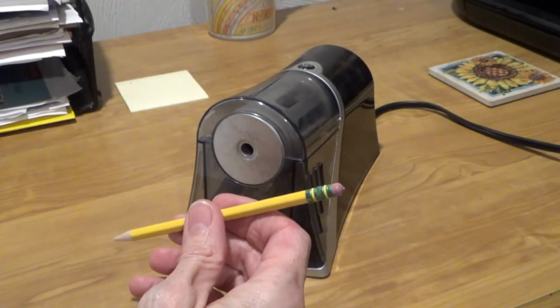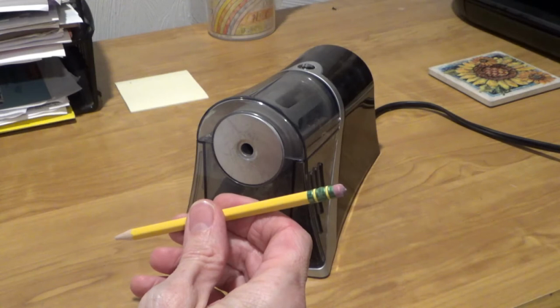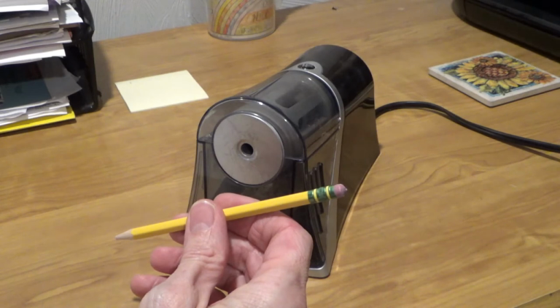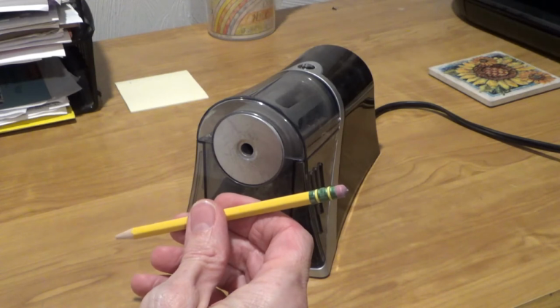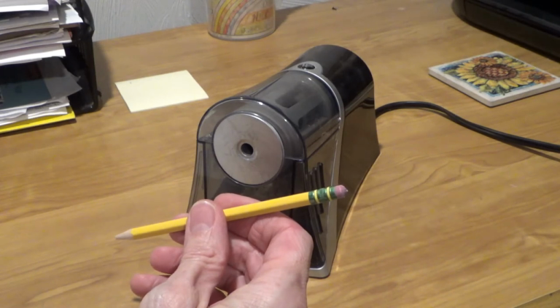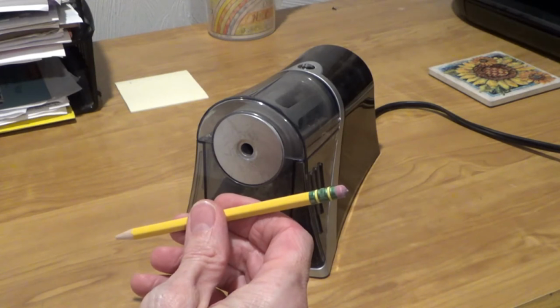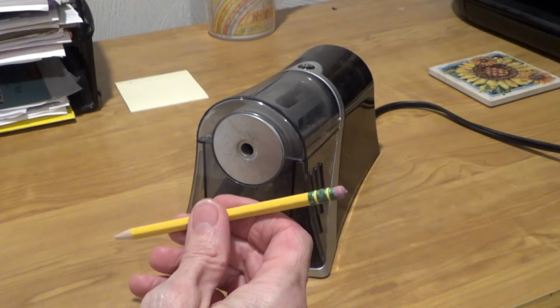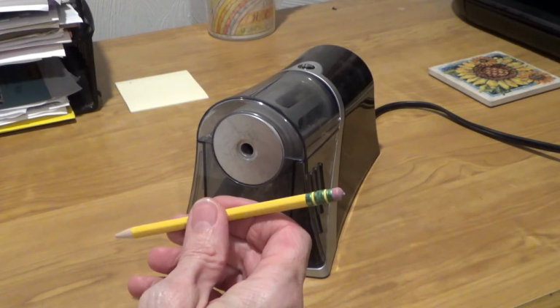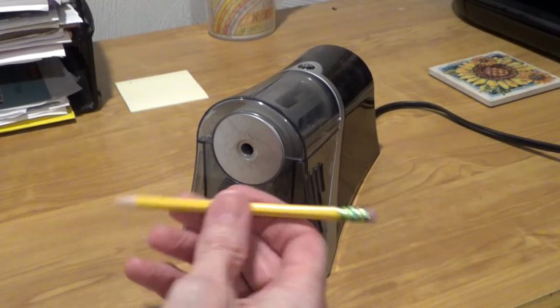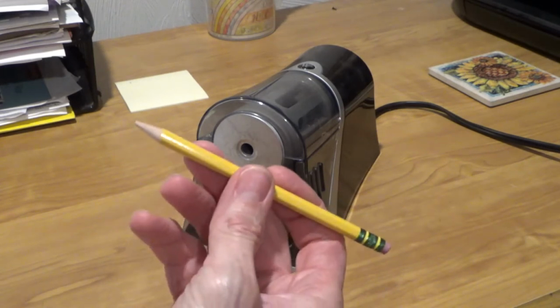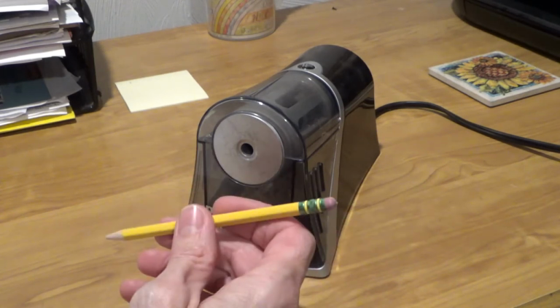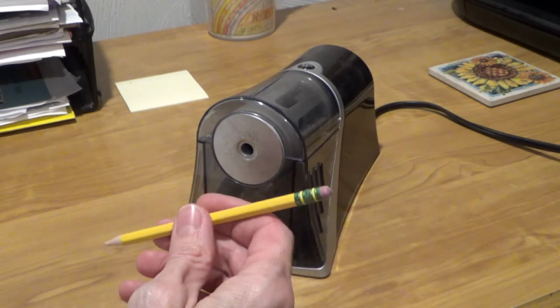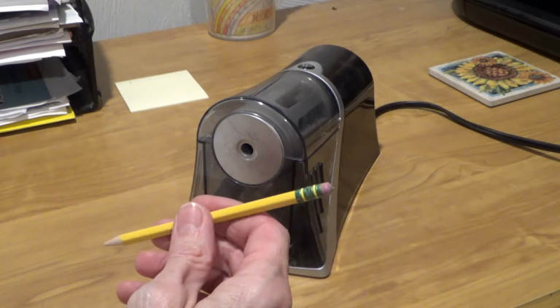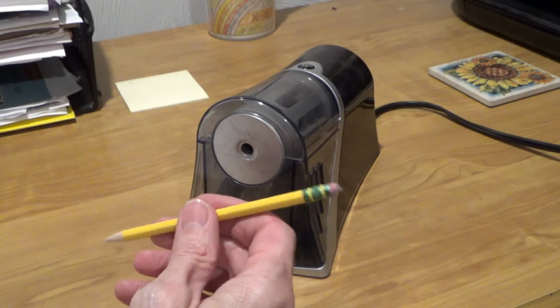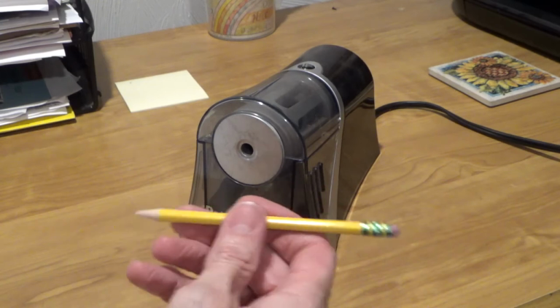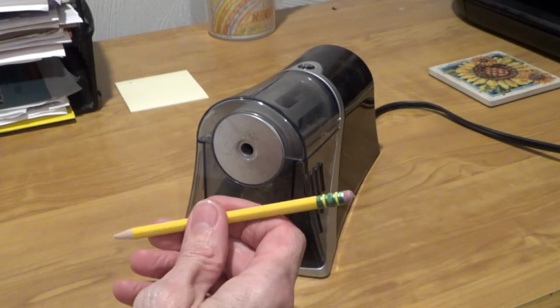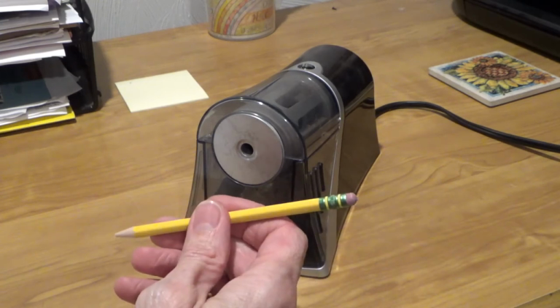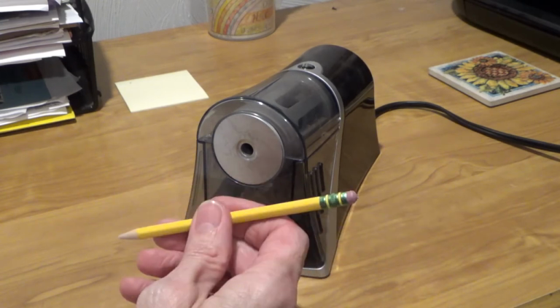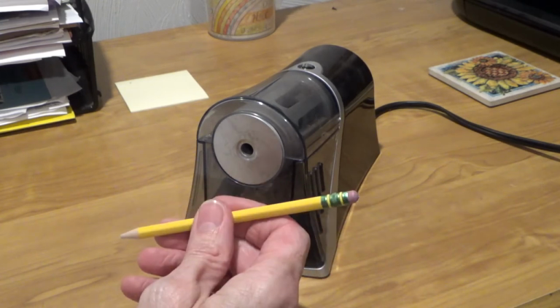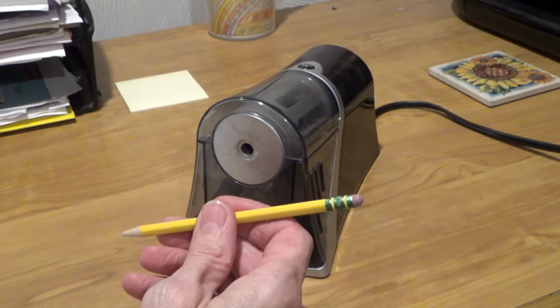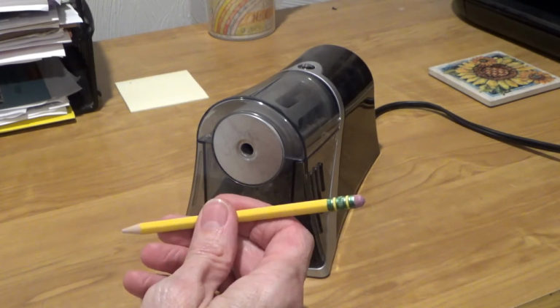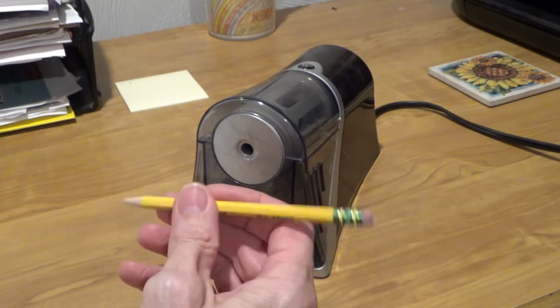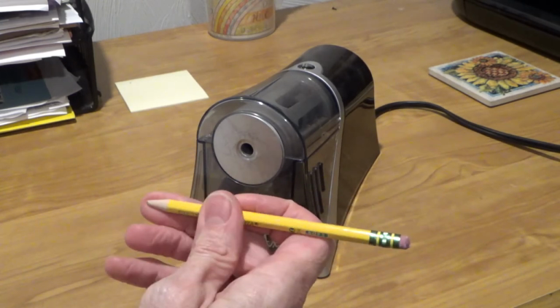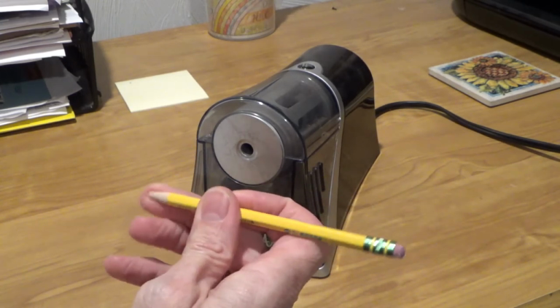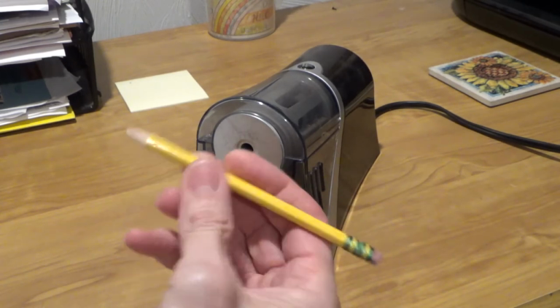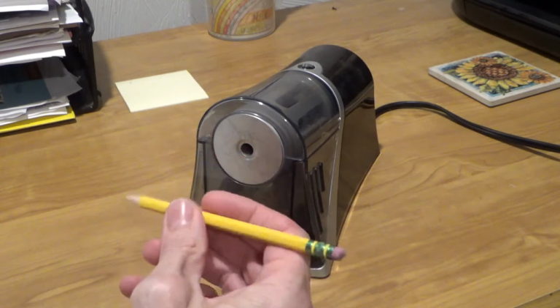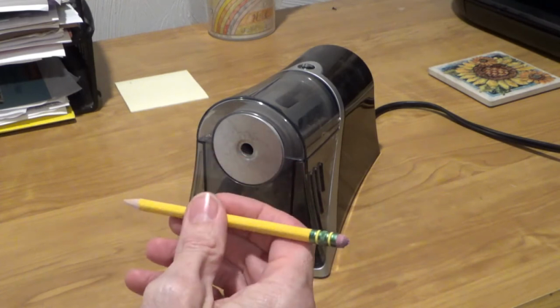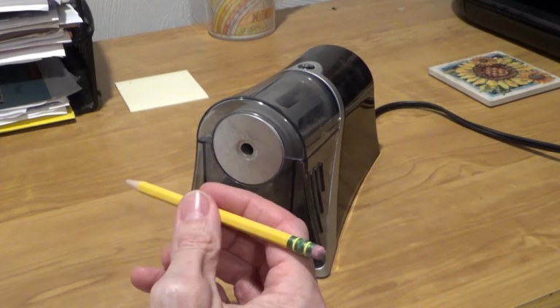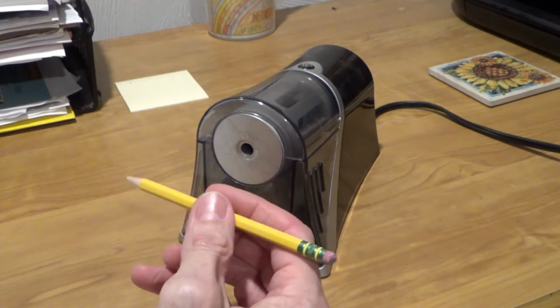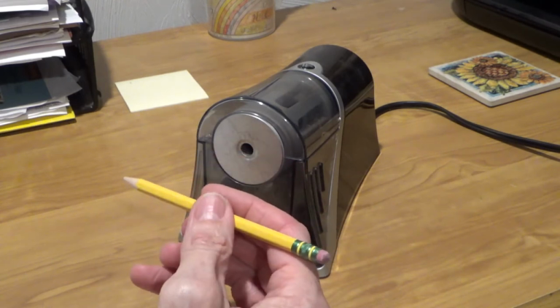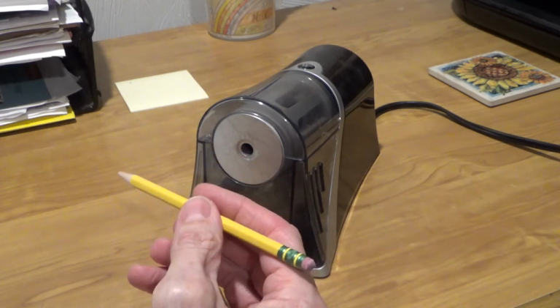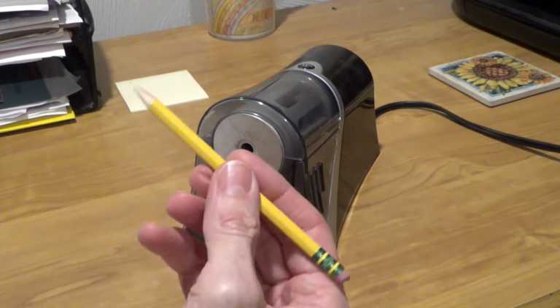Sometimes you're writing away, maybe making a list of your enemies, and find that you've worn the letter of your pencil down to the wood. Or maybe you're writing yet another hate mail letter to Betty White, and you're pushing so hard you break the tip. Either way, you need to bring your pencil back to life by sharpening it.